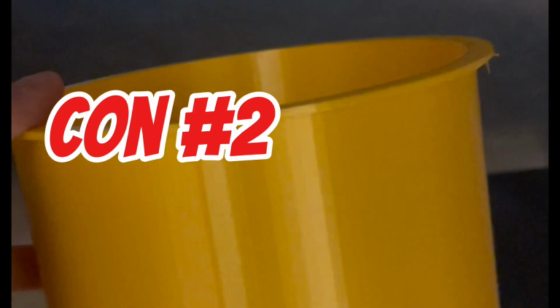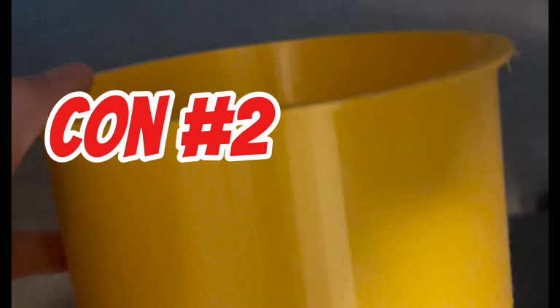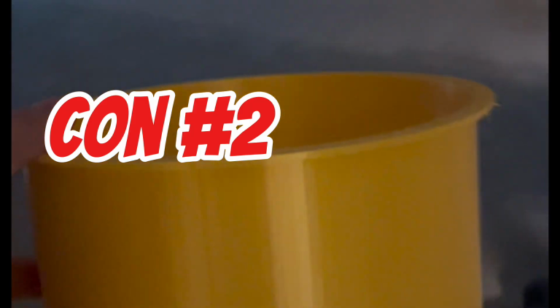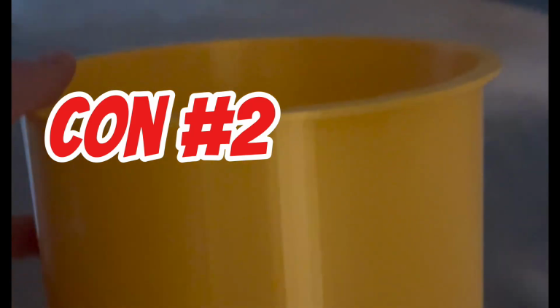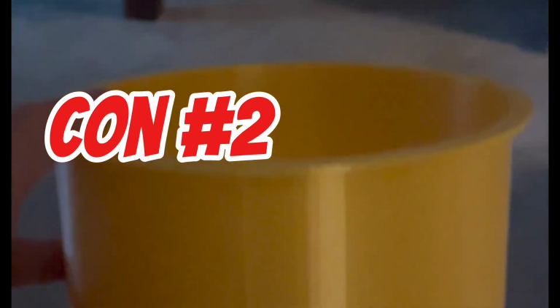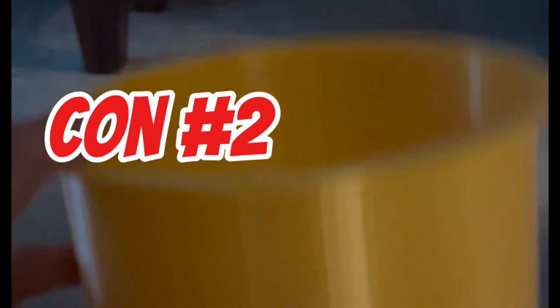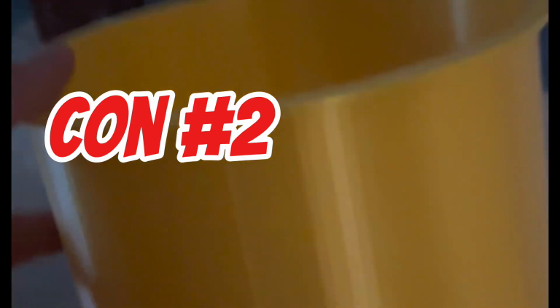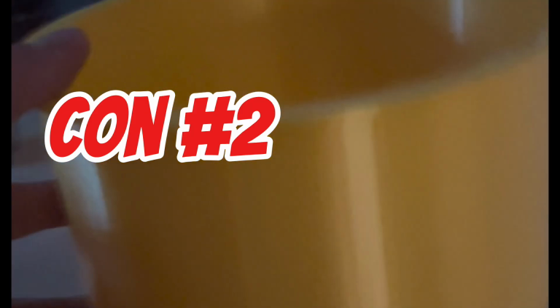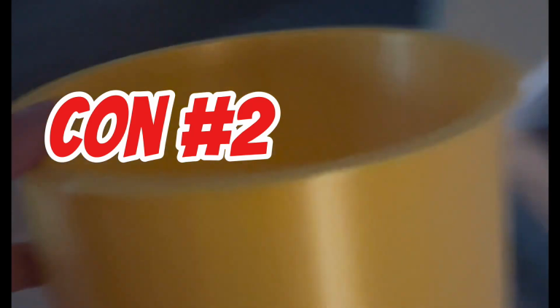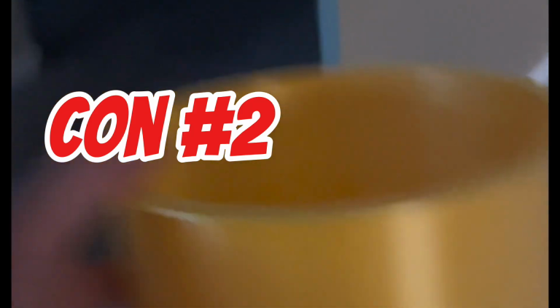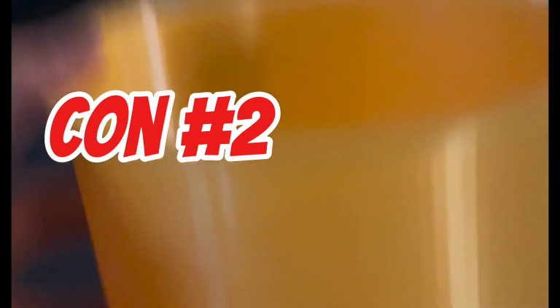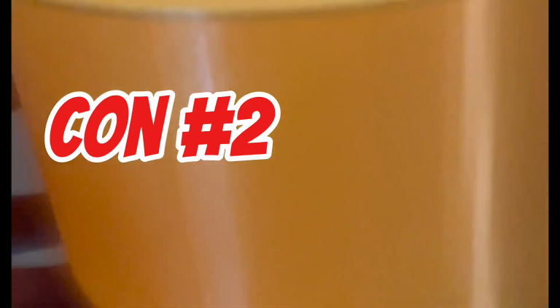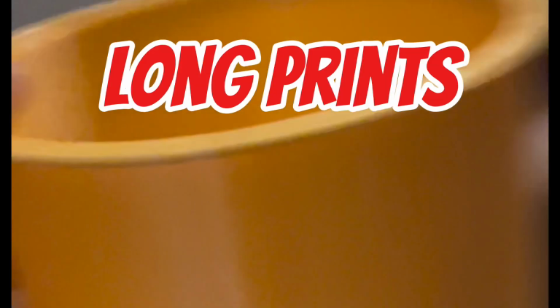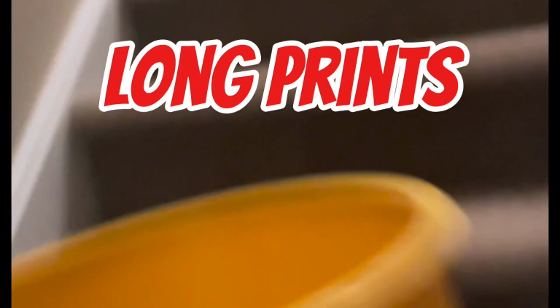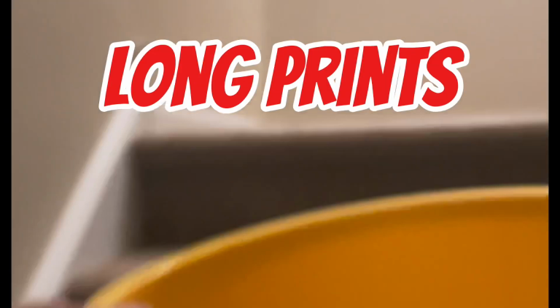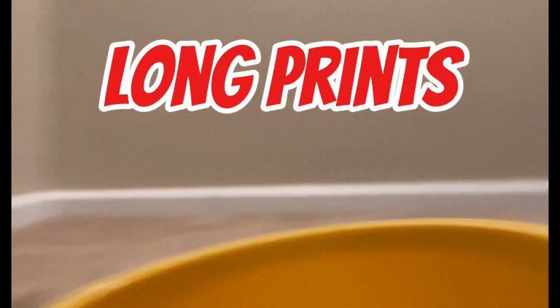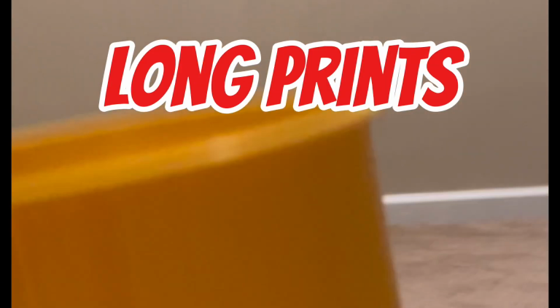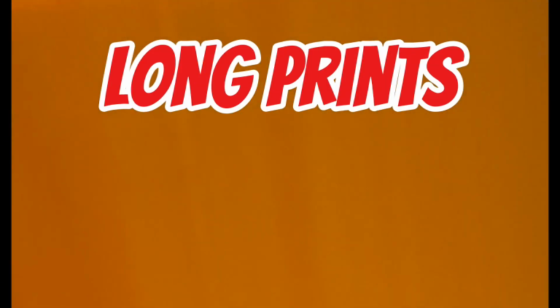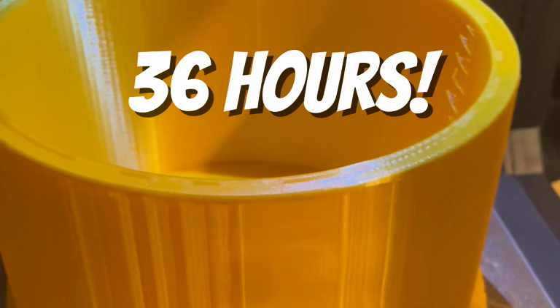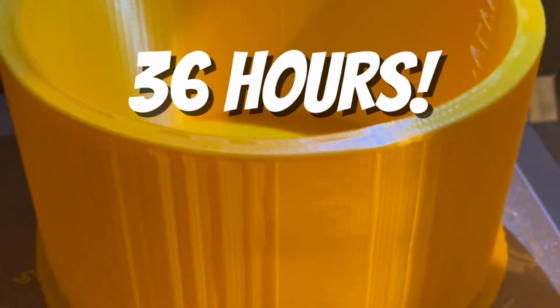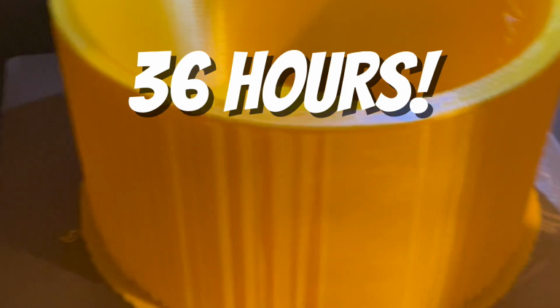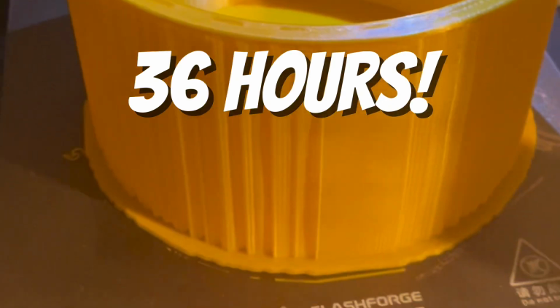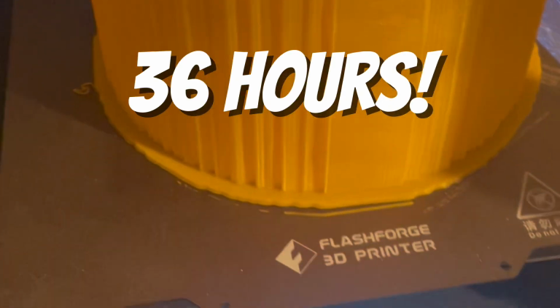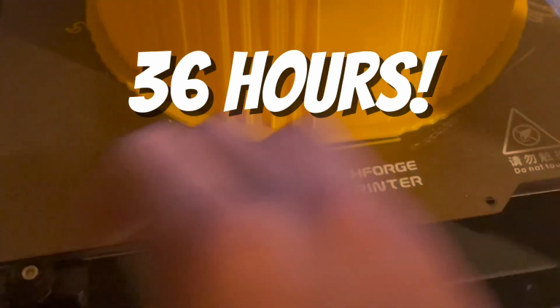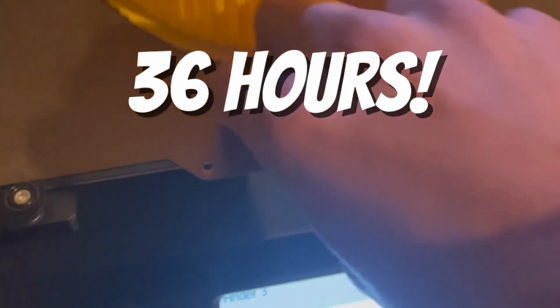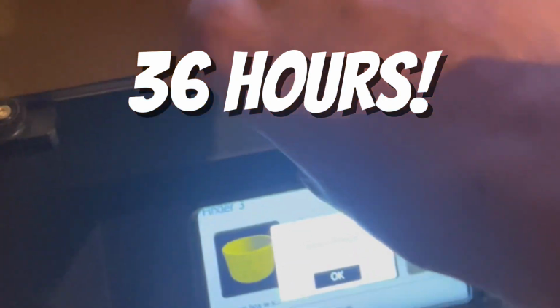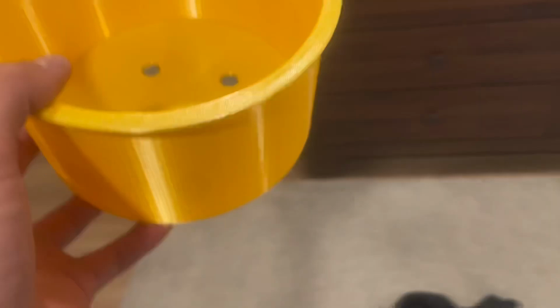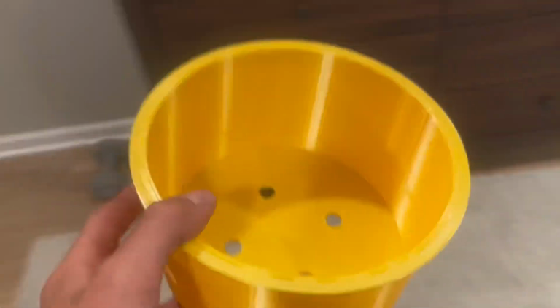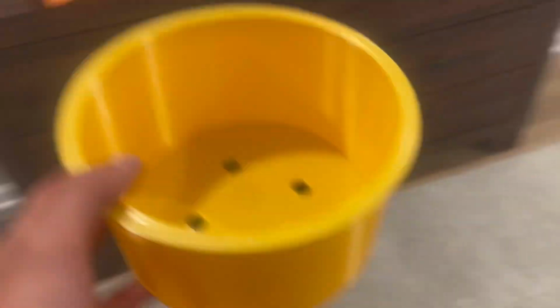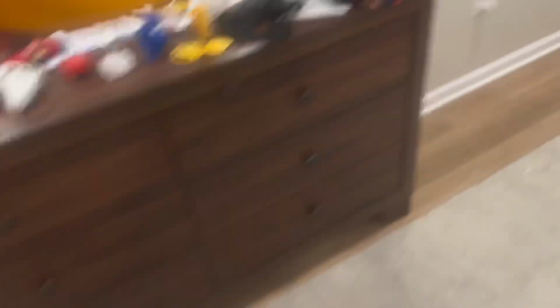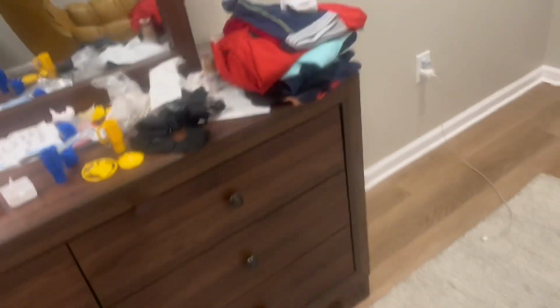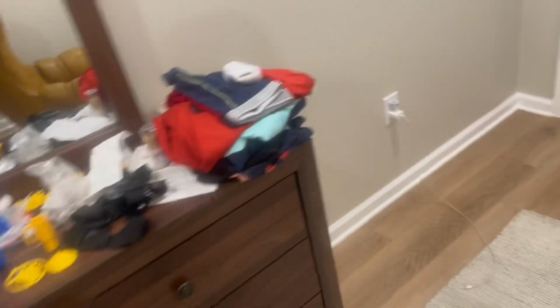A con that comes with the too-good-to-be-true price is that these prints take a while. This kayak box took 36 hours to print, and I messed up on my first one.